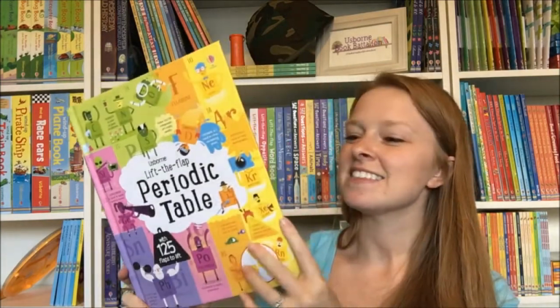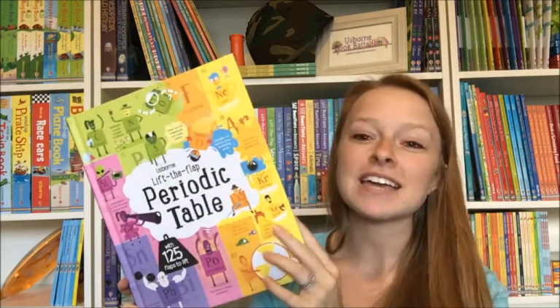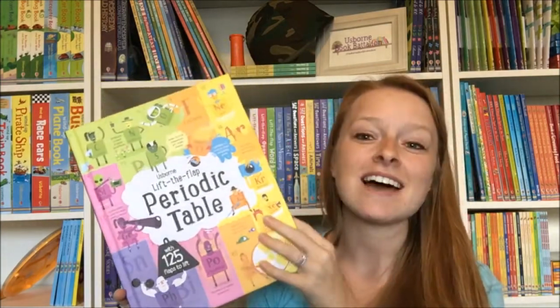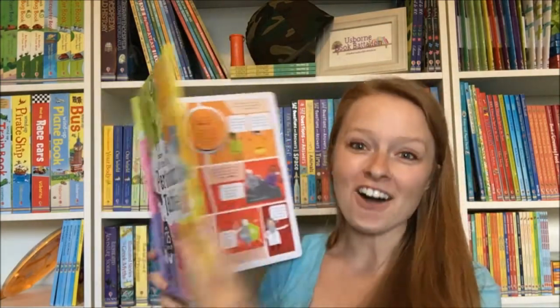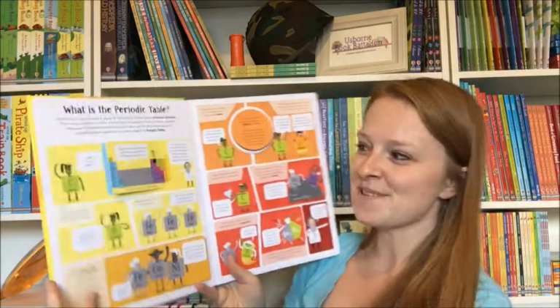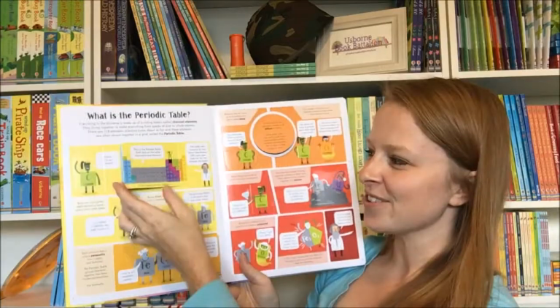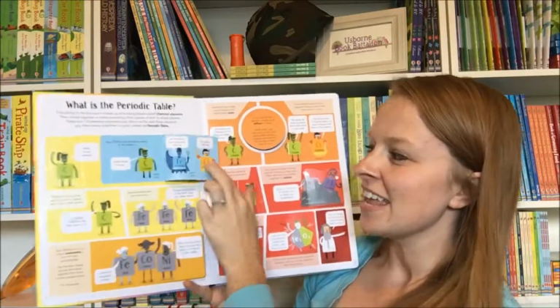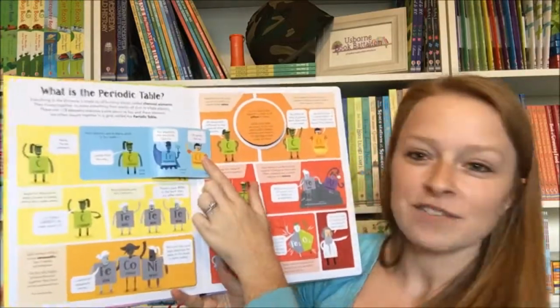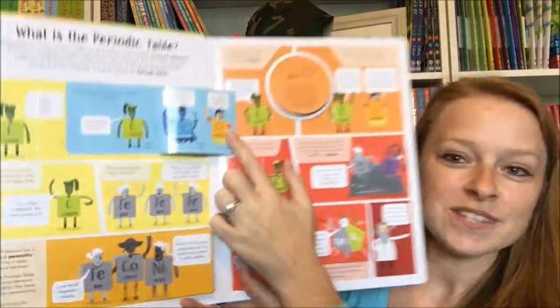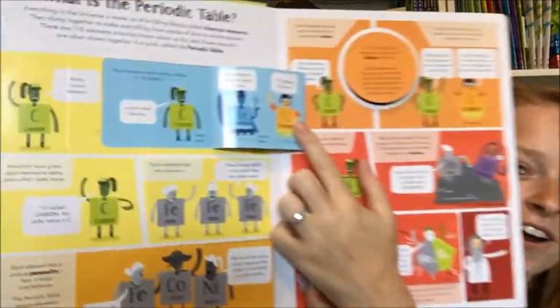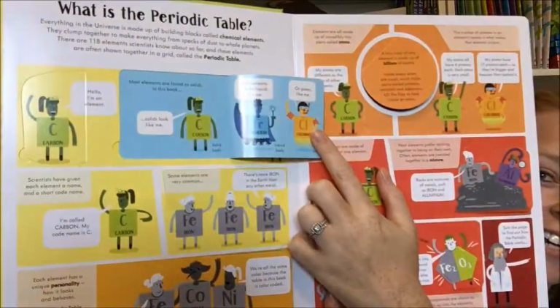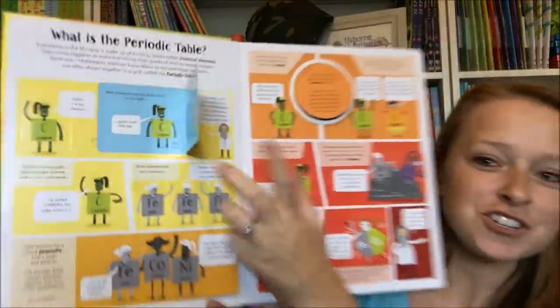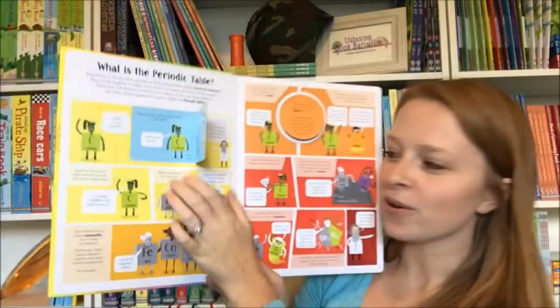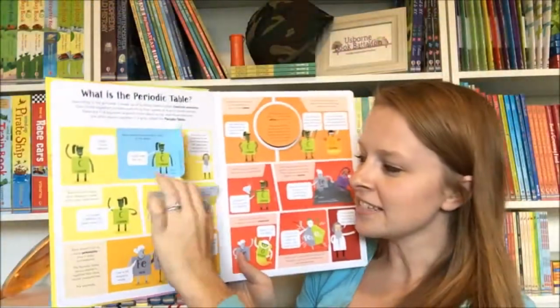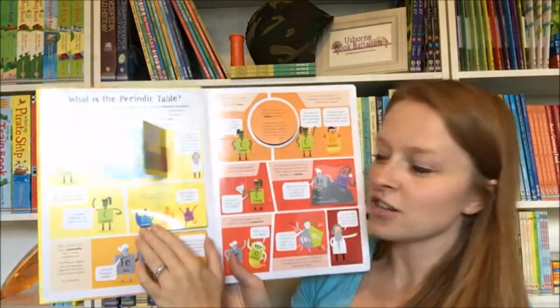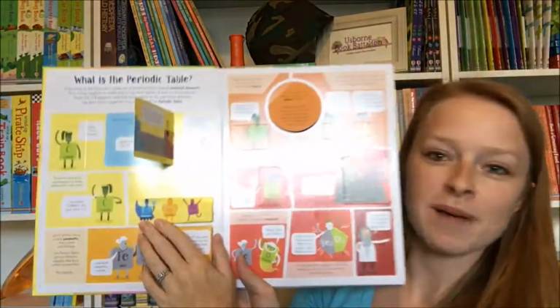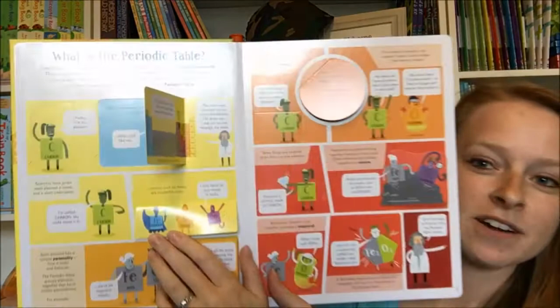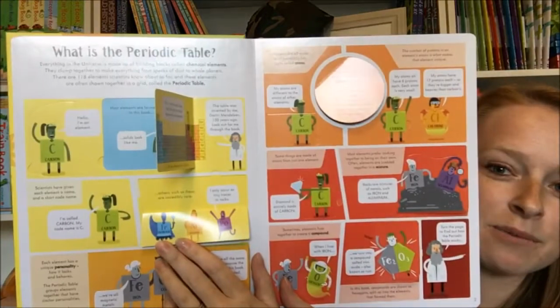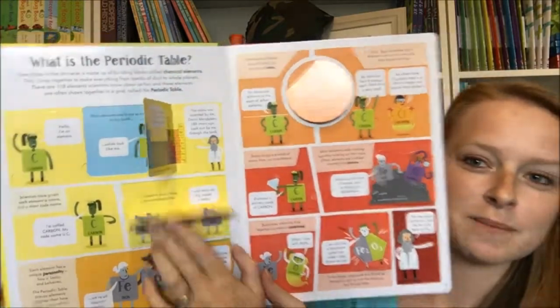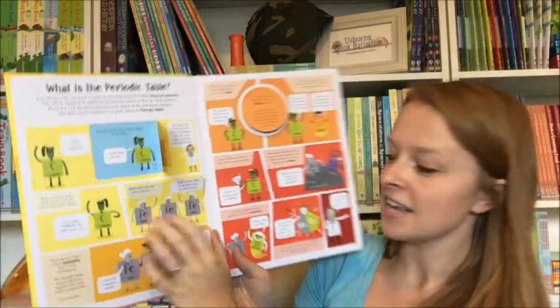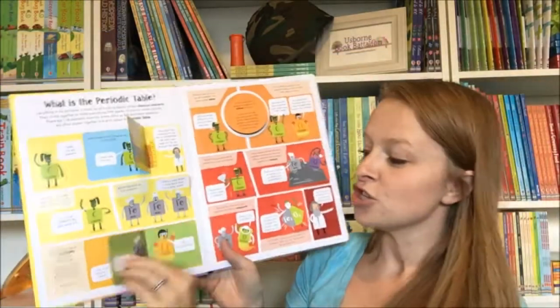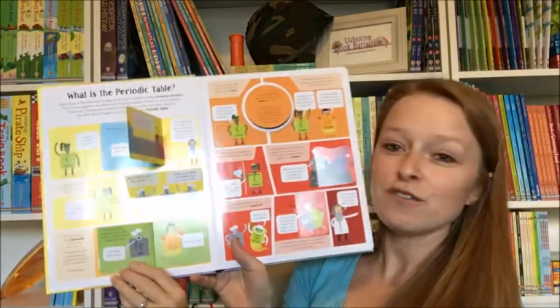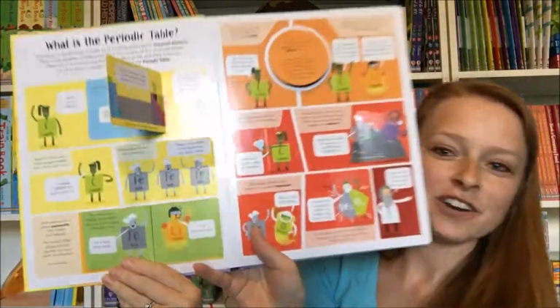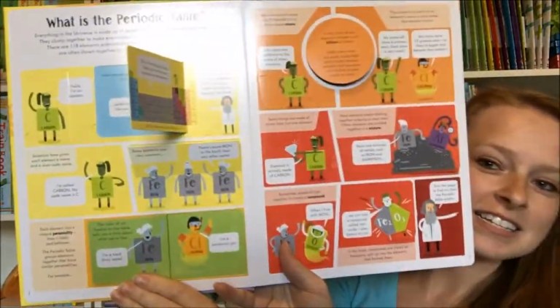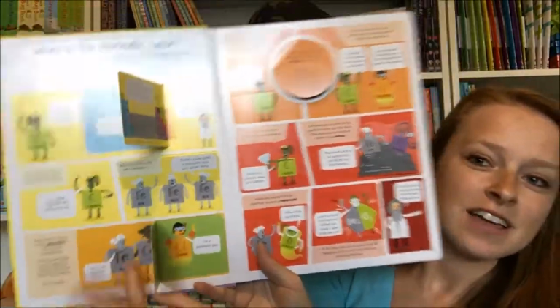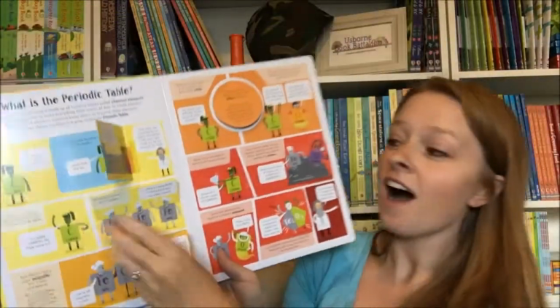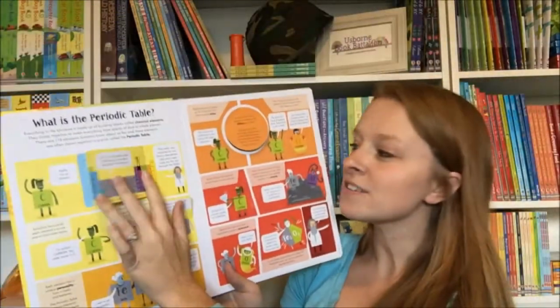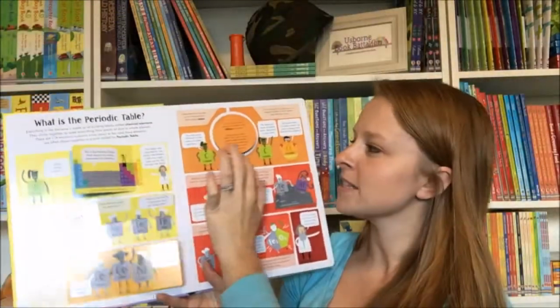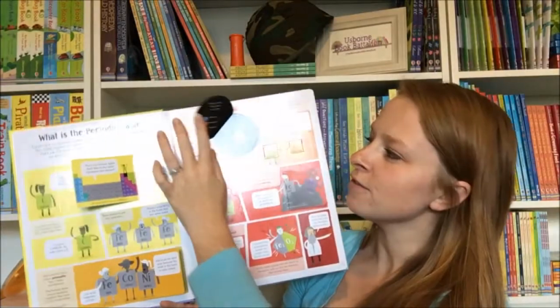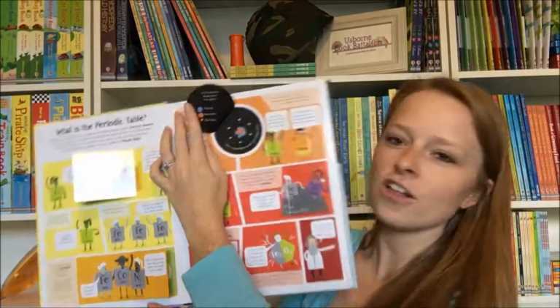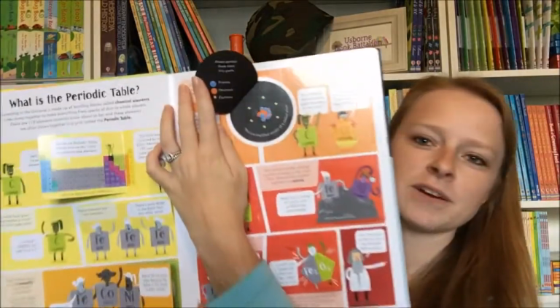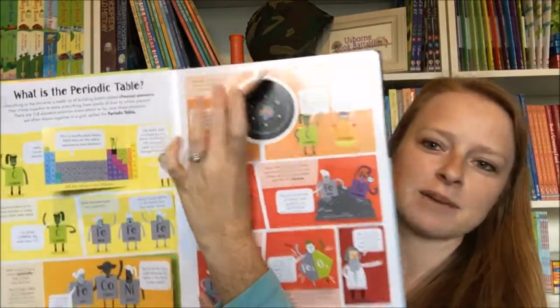This book is an awesome resource. If you have kiddos that are in chemistry or any subject learning about the periodic table of elements, it's so fun and interactive, with tons of flaps to lift — all about the periodic table.